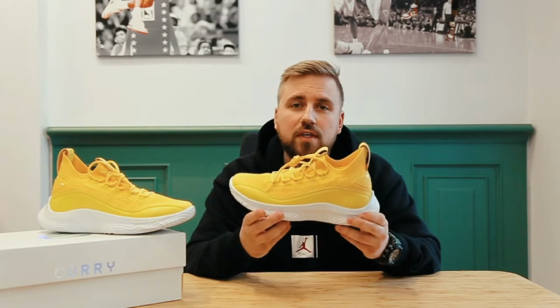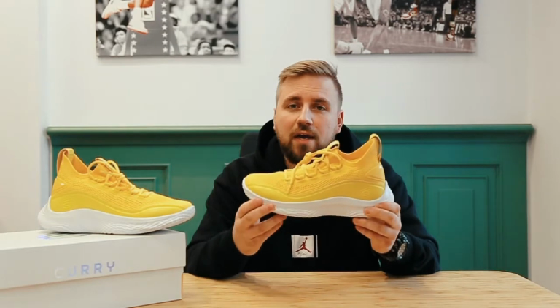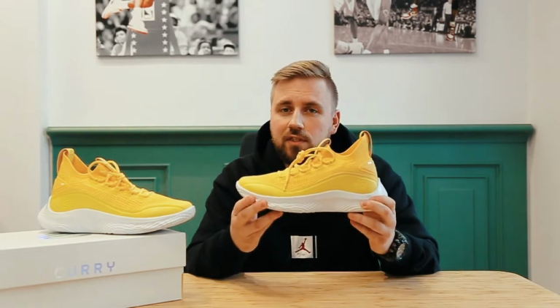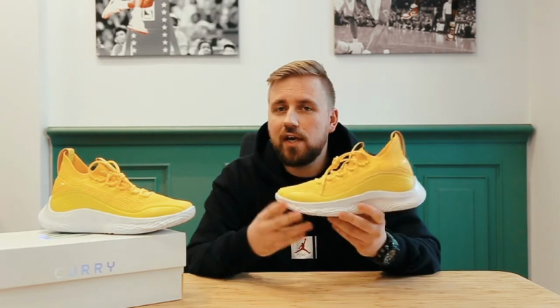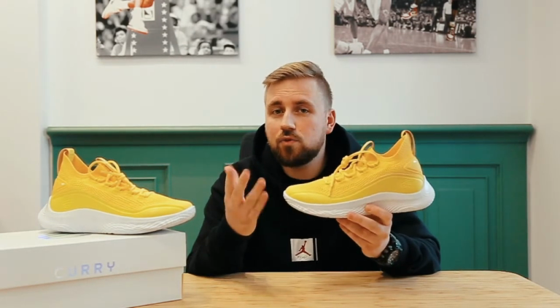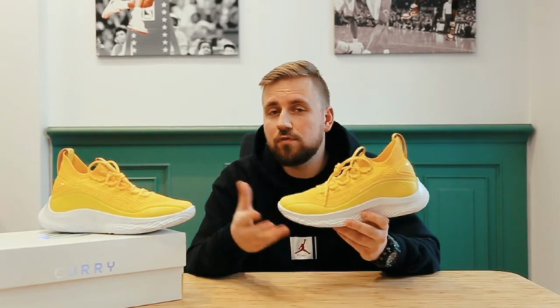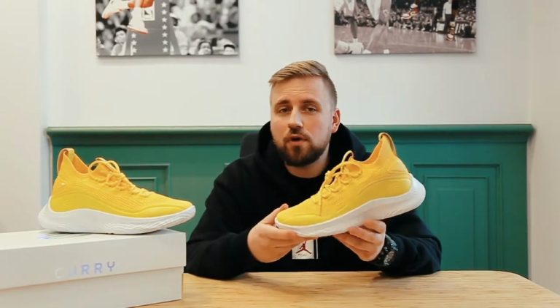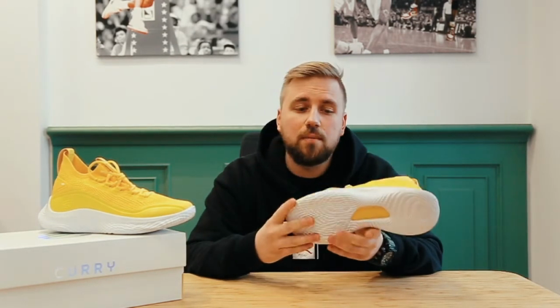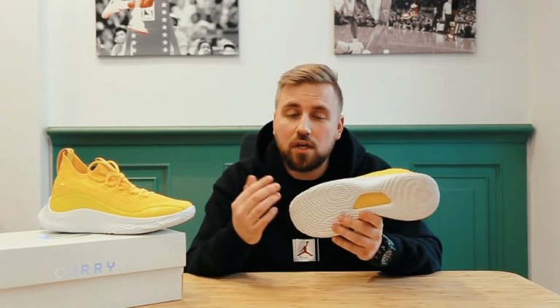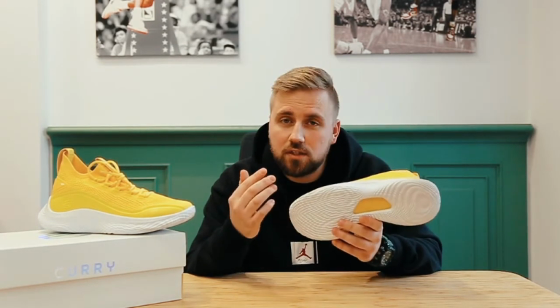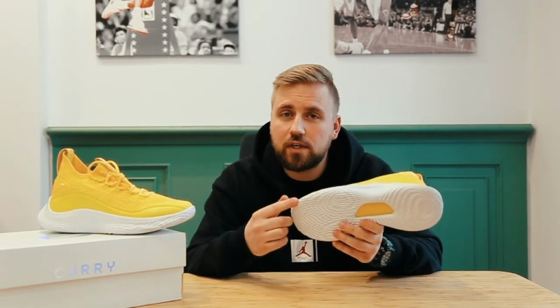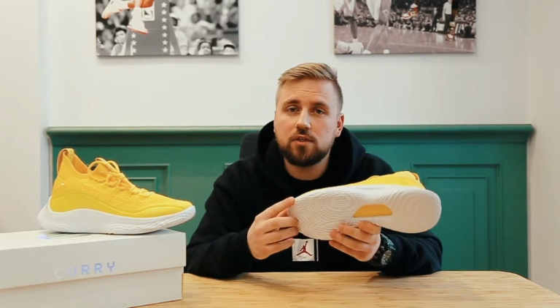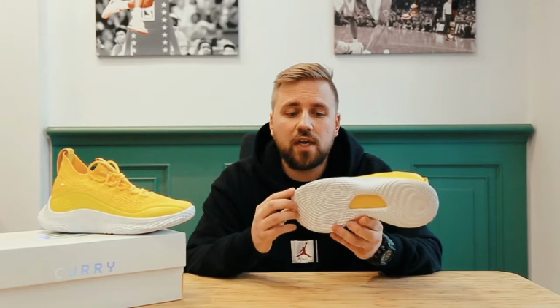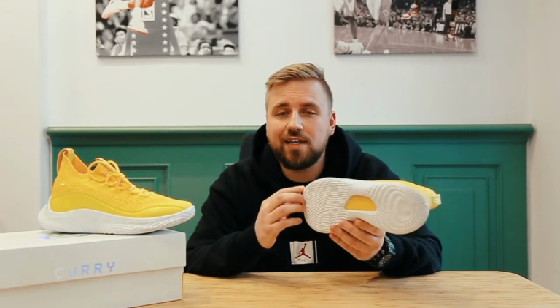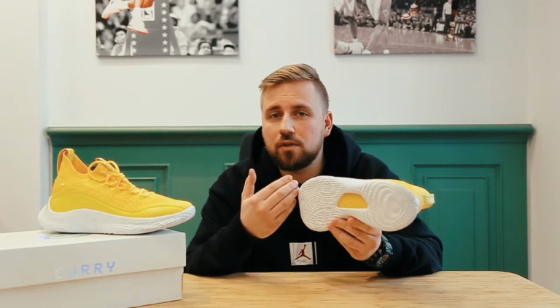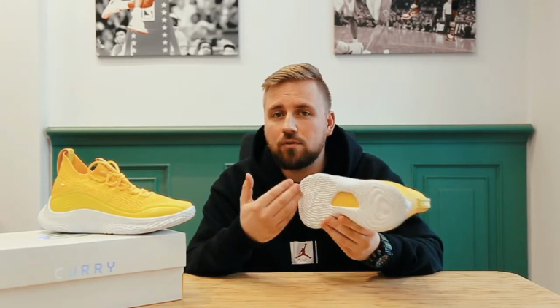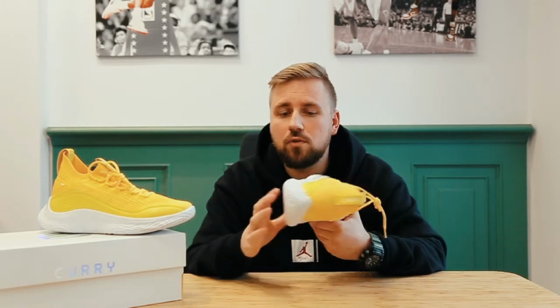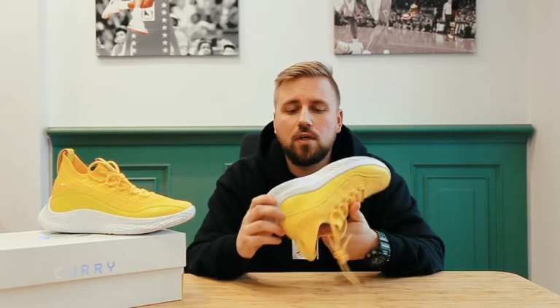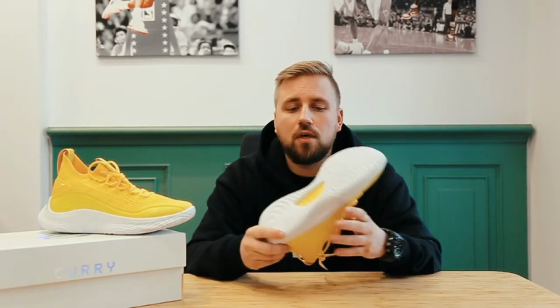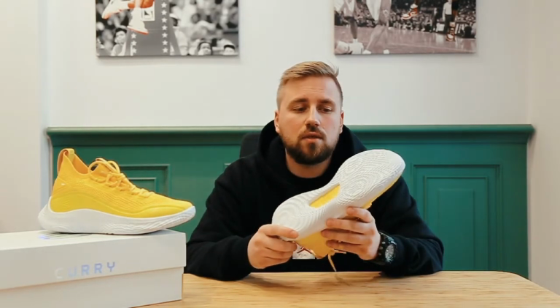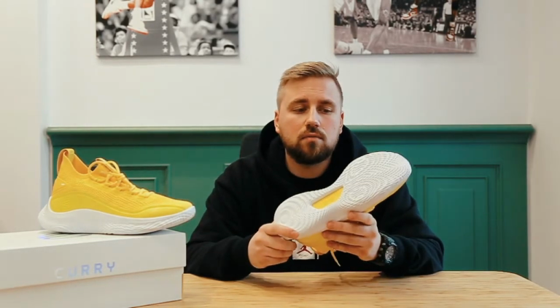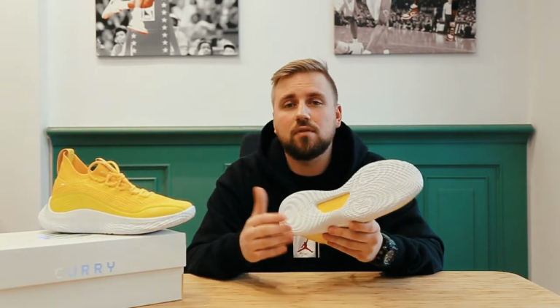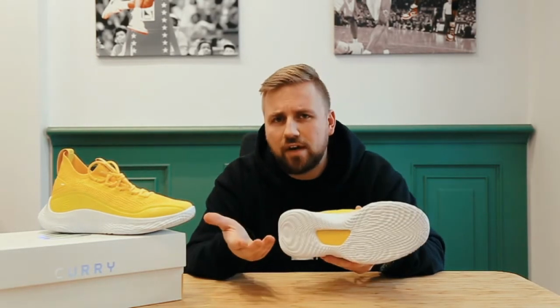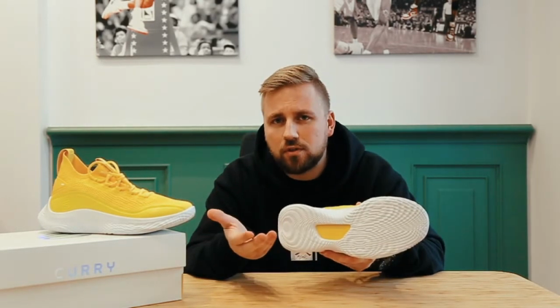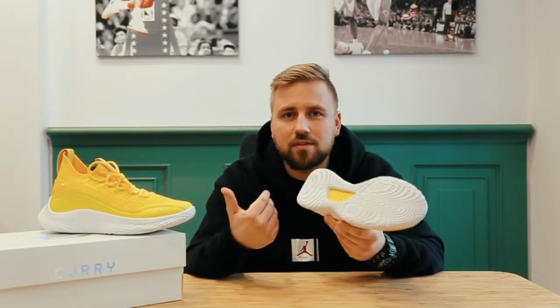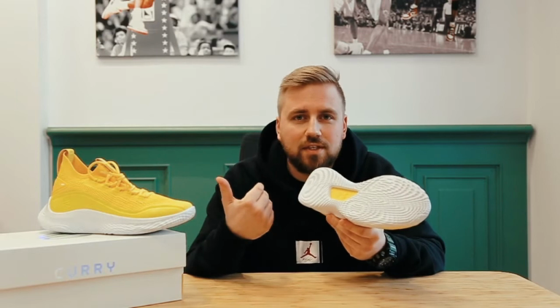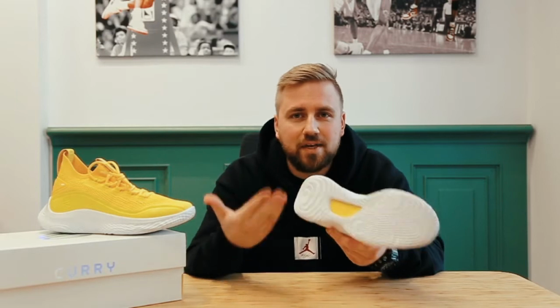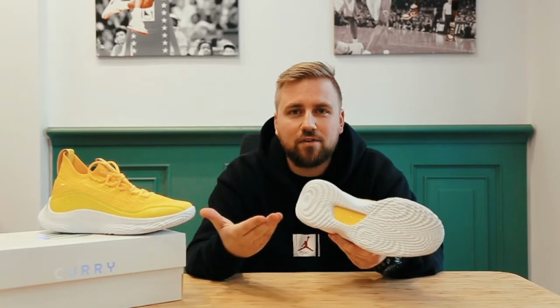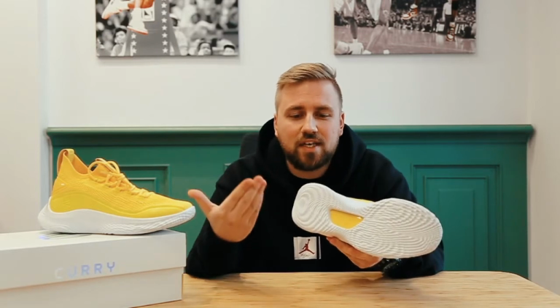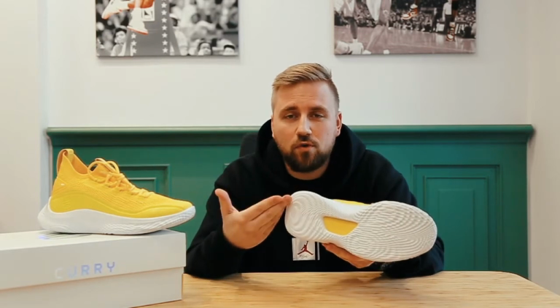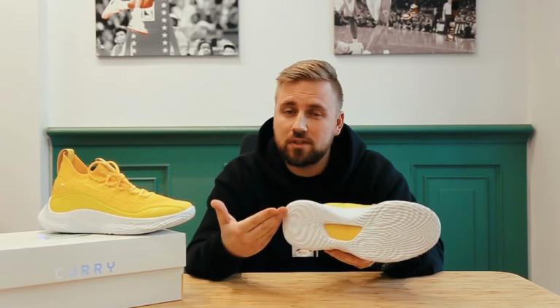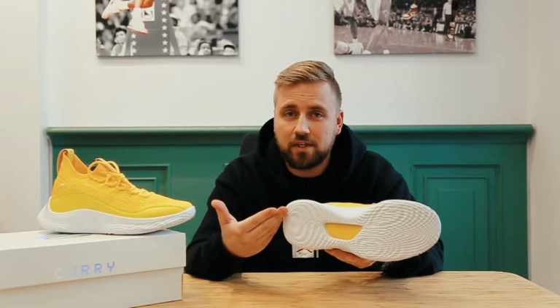It is bouncy and it grips to the floor because these right here don't have a typical outsole. I mean they do have an outsole but it is made out of the same foam the midsole is made of.